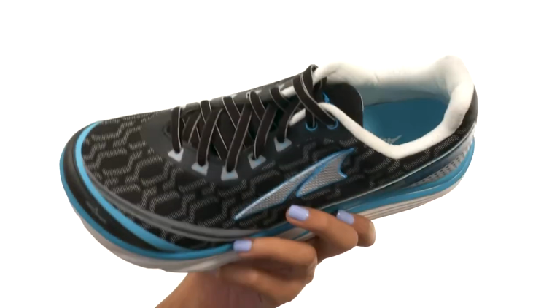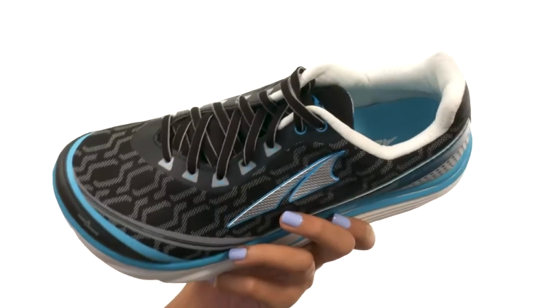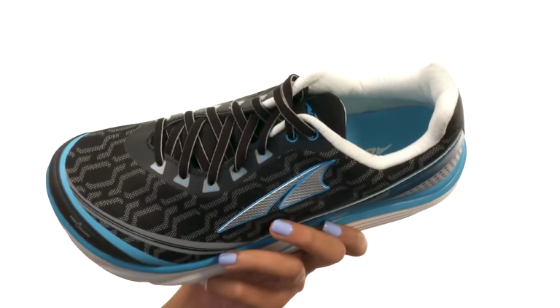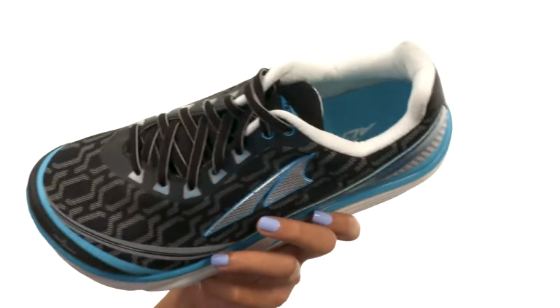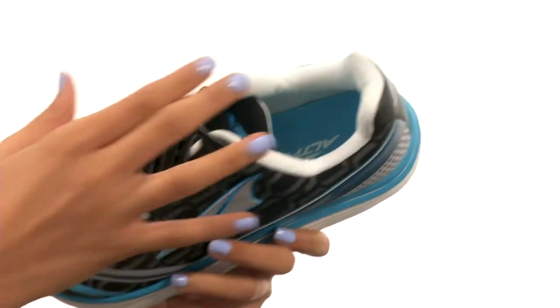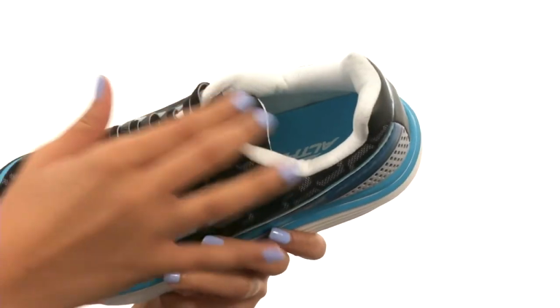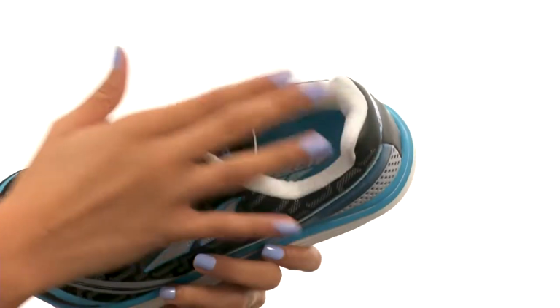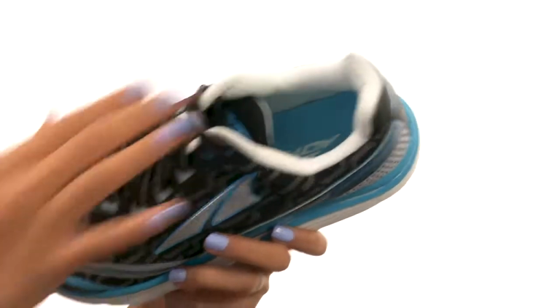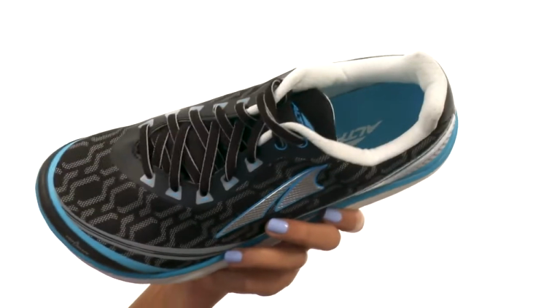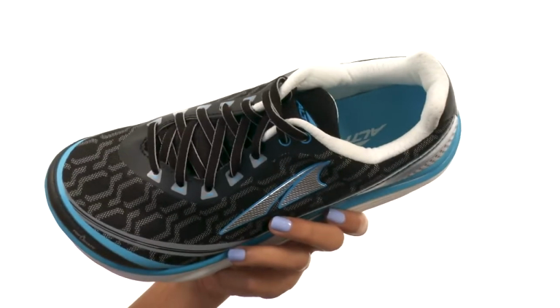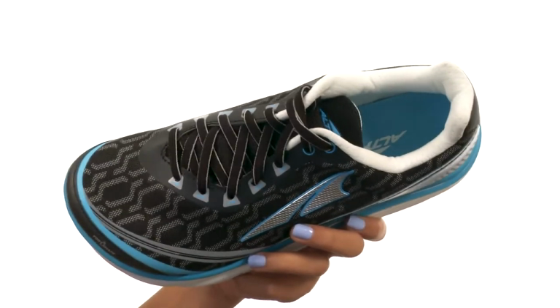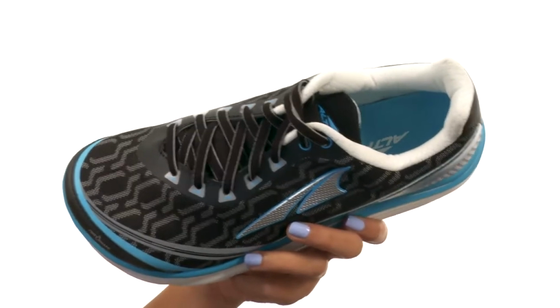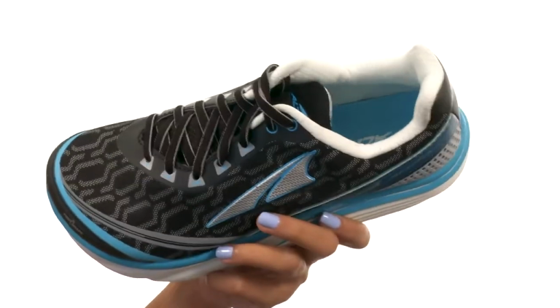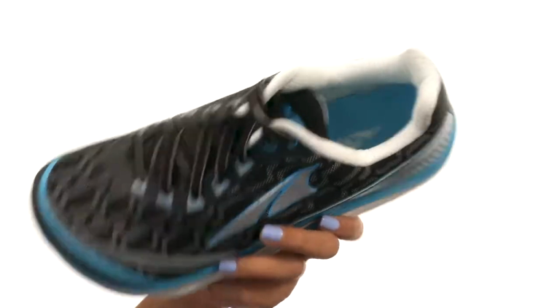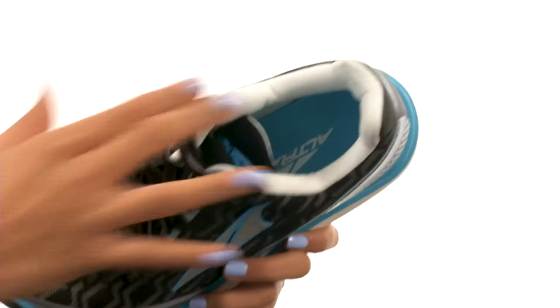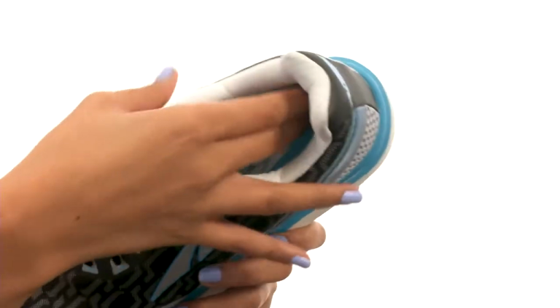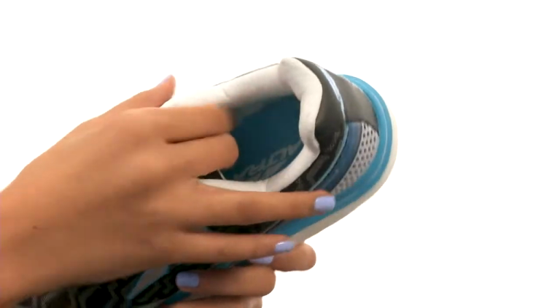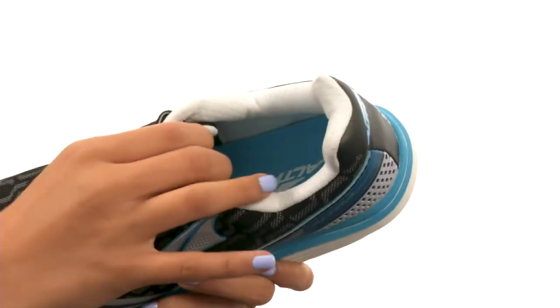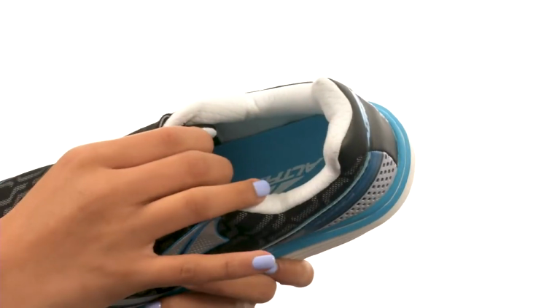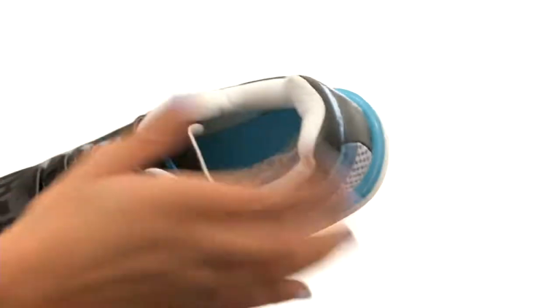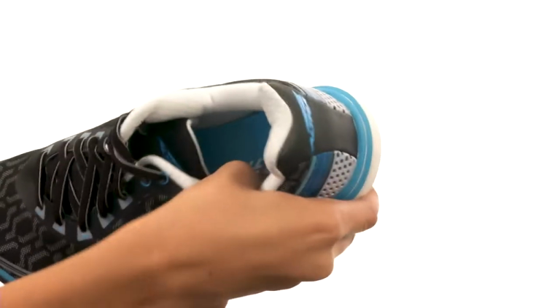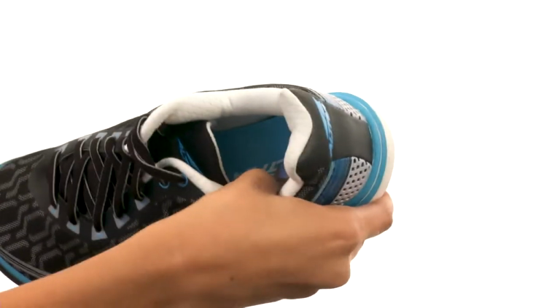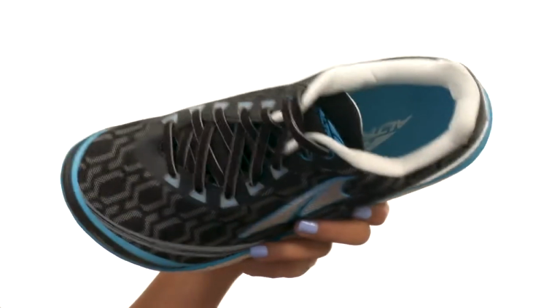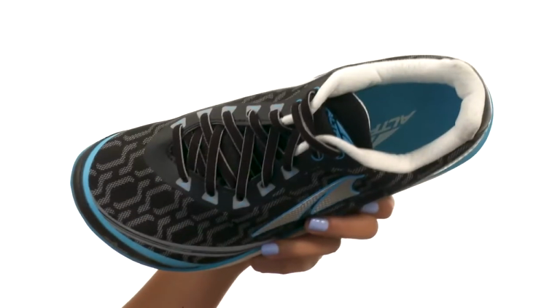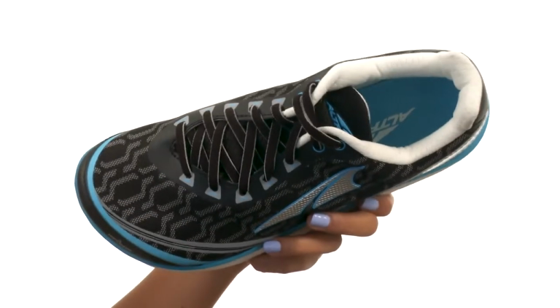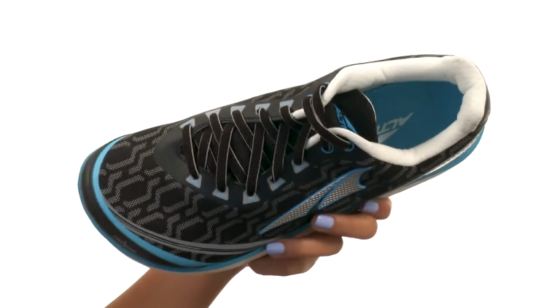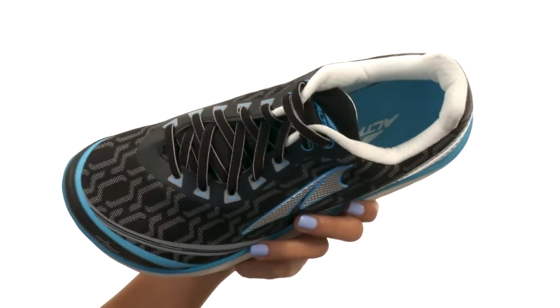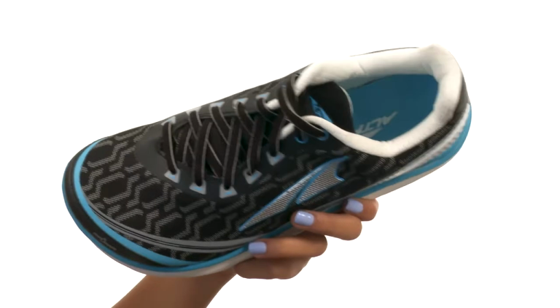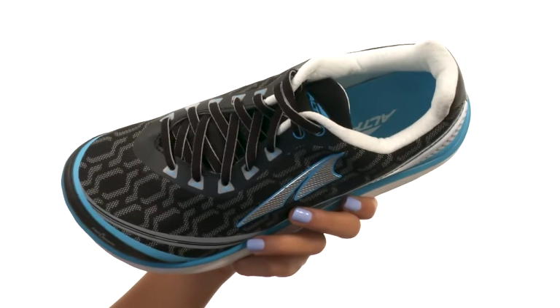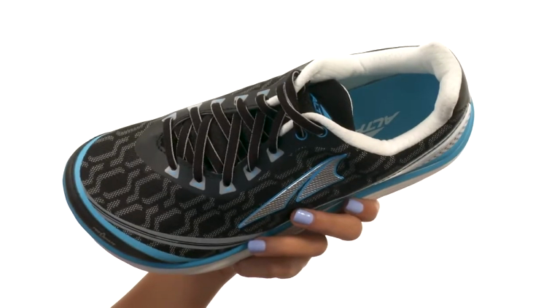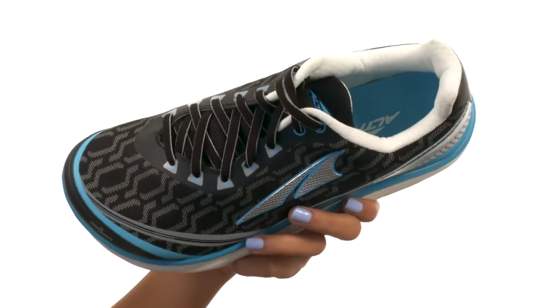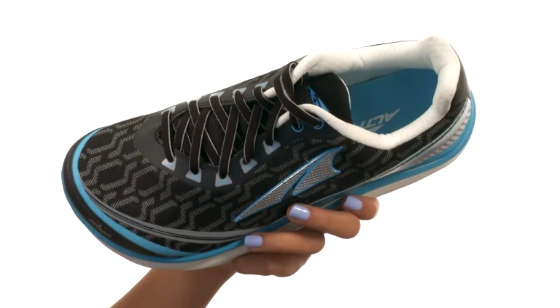The tongue and collar are also lightly padded for more cushioned comfort around the ankles. Inside, we have breathable fabric linings with a 6mm contoured footbed to really keep you comfortable and supported.